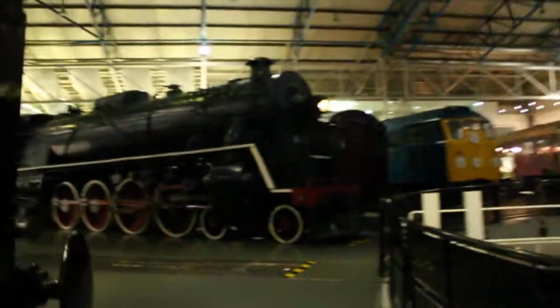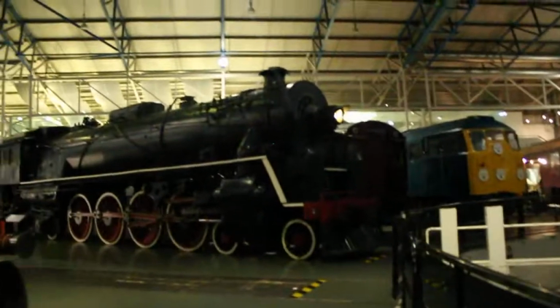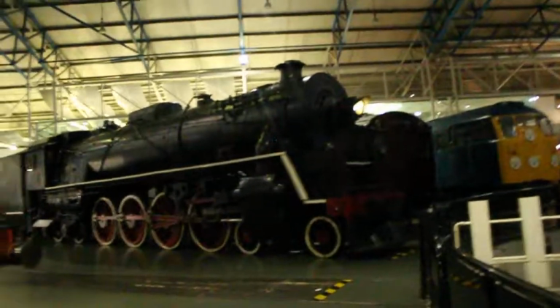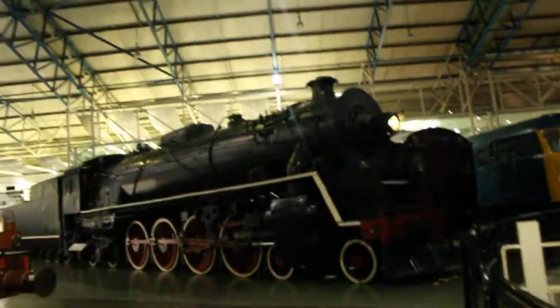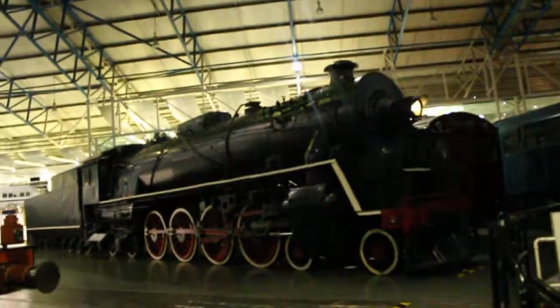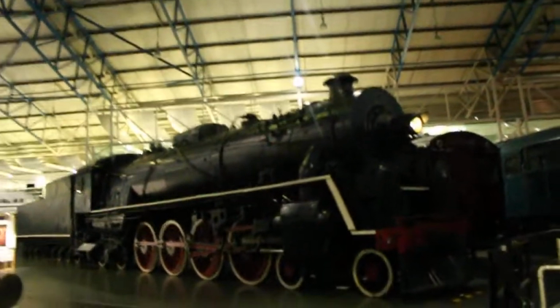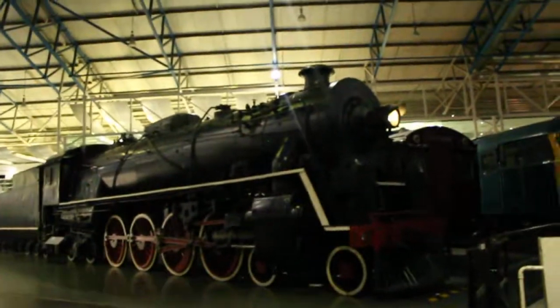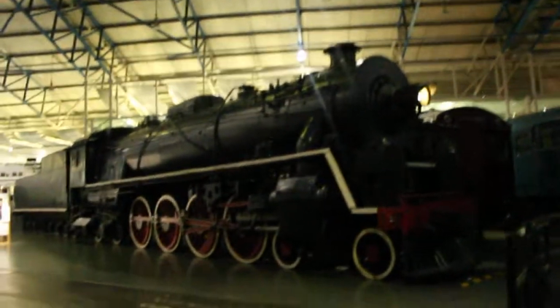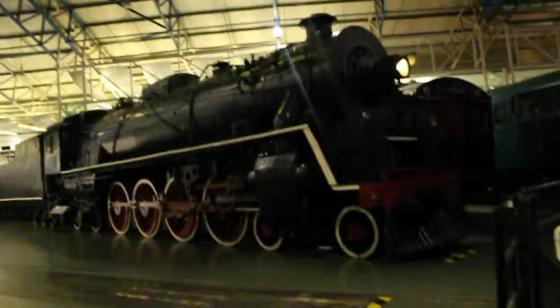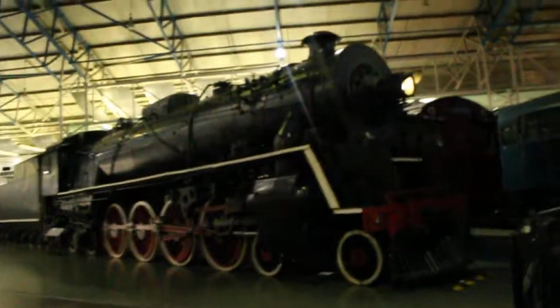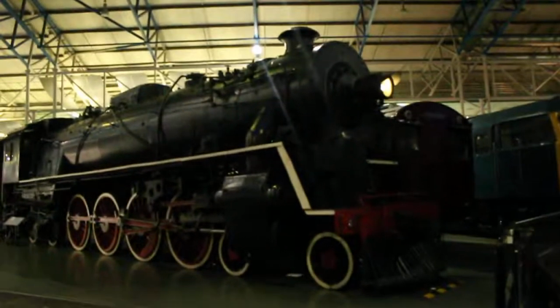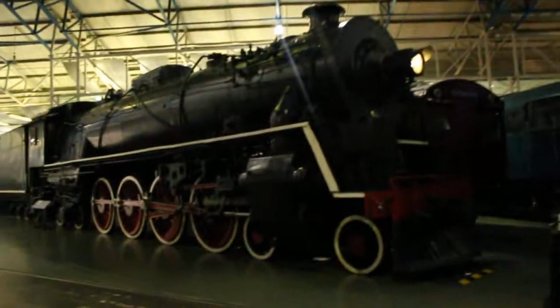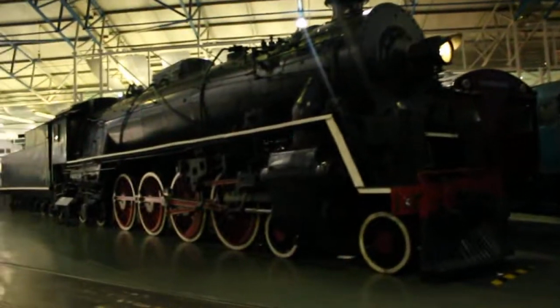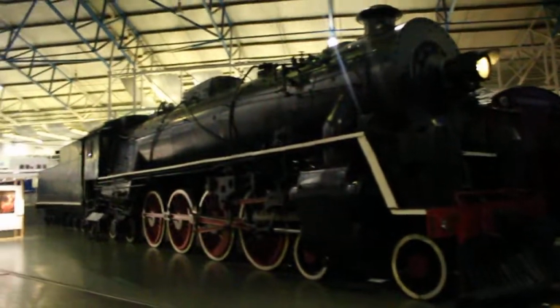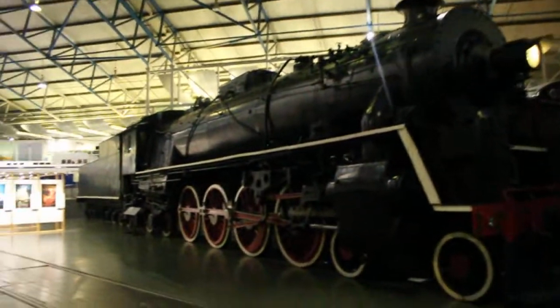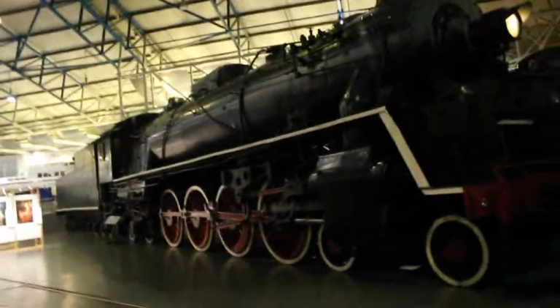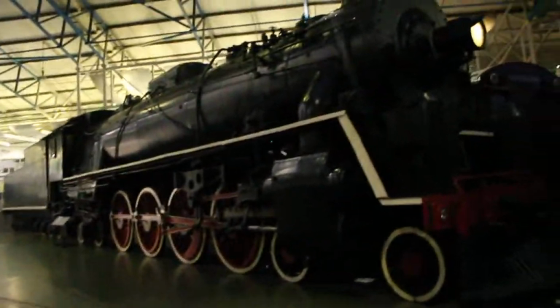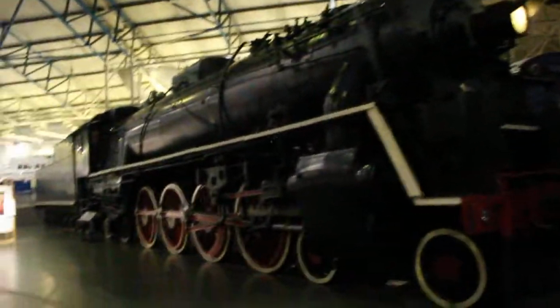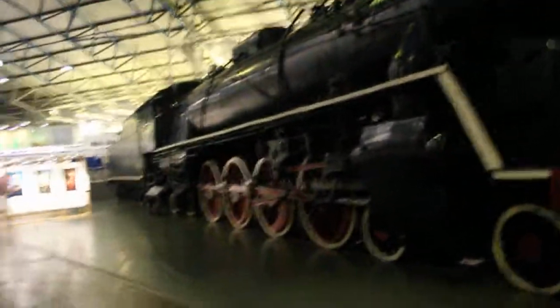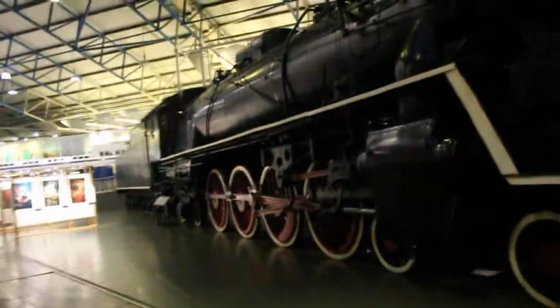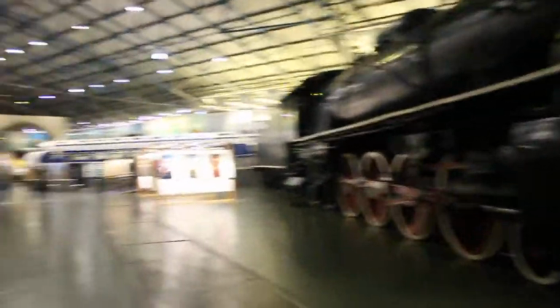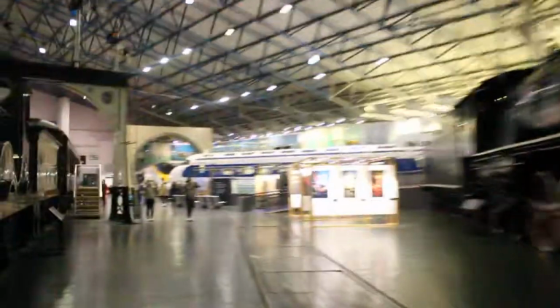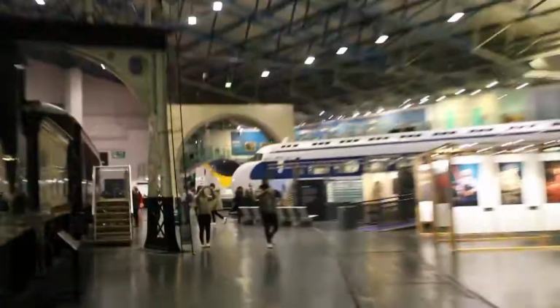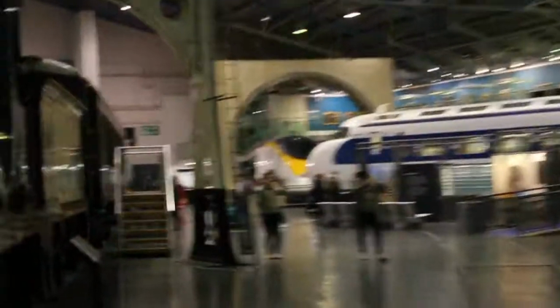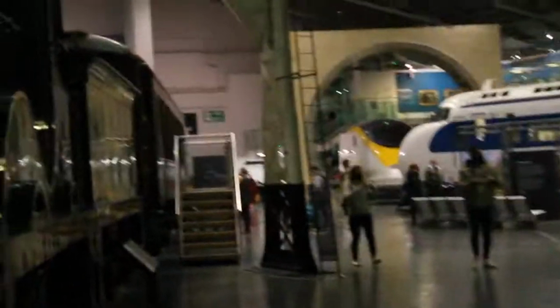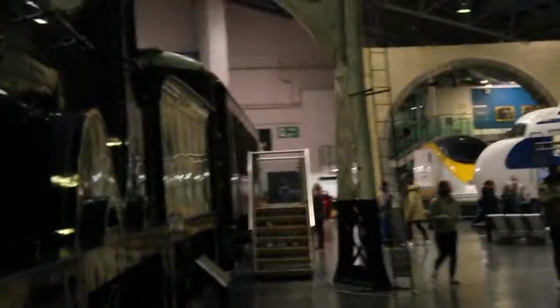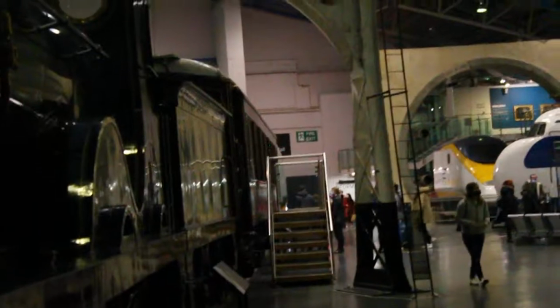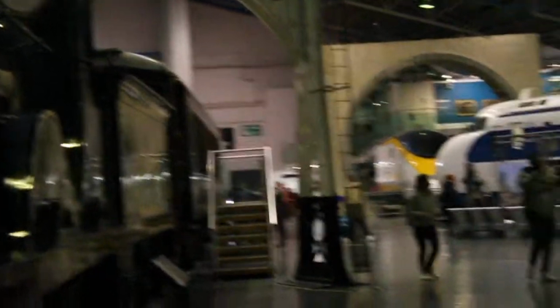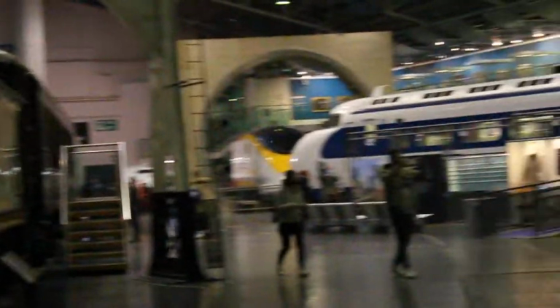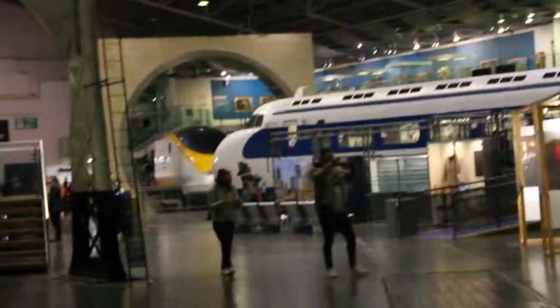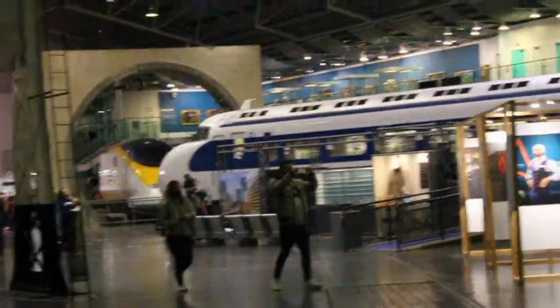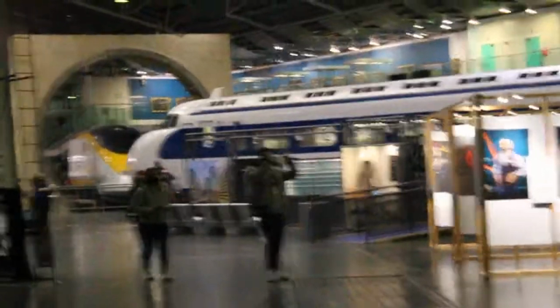This is a Chinese locomotive, built in England though, for China - China's design. That there is the Eurostar down there. That's the Japanese bullet train.